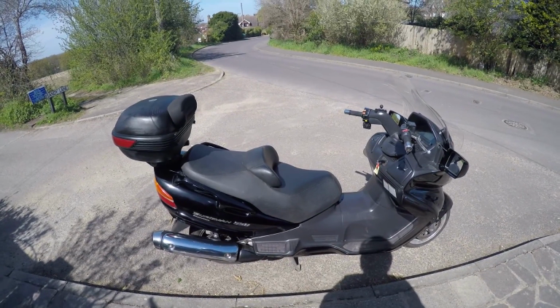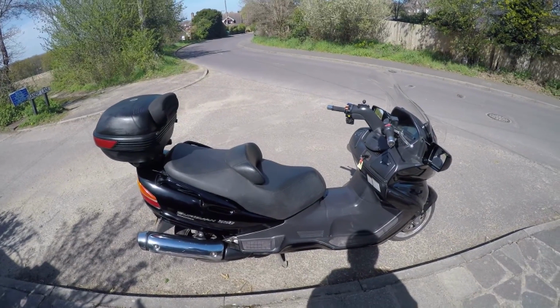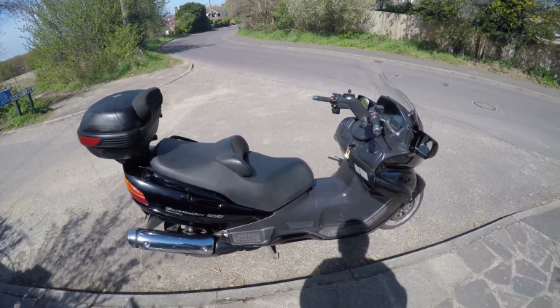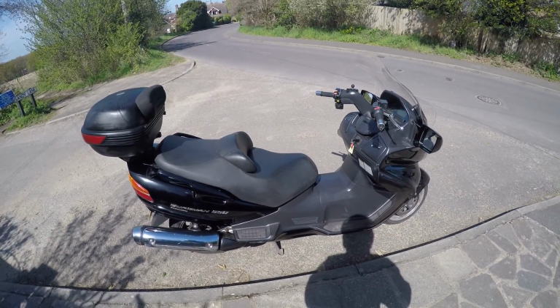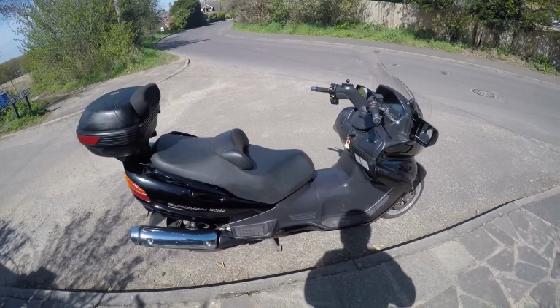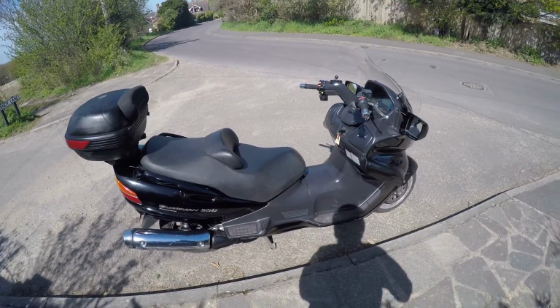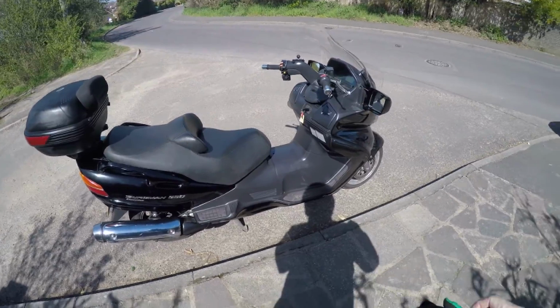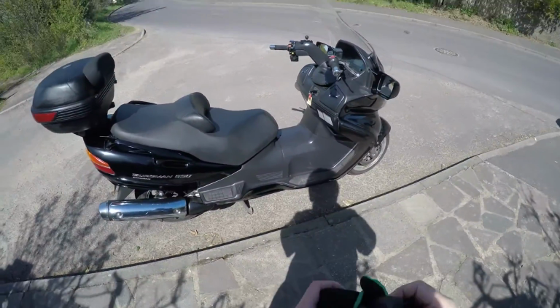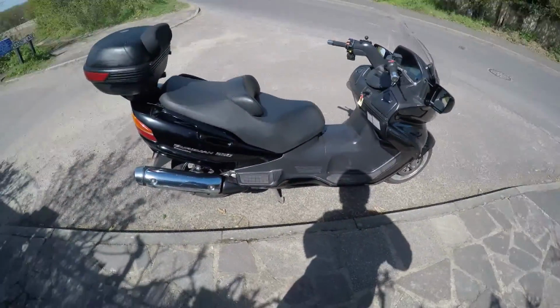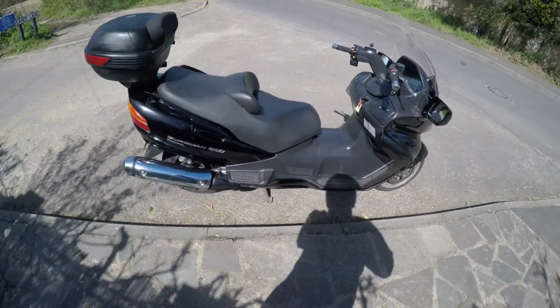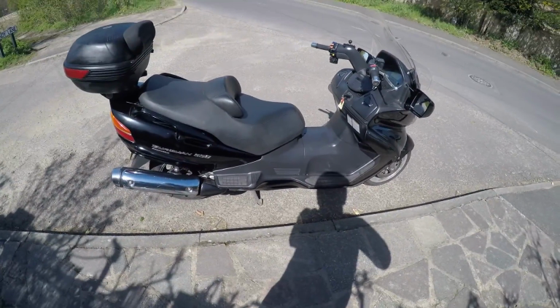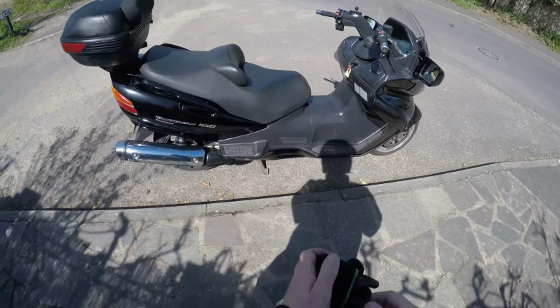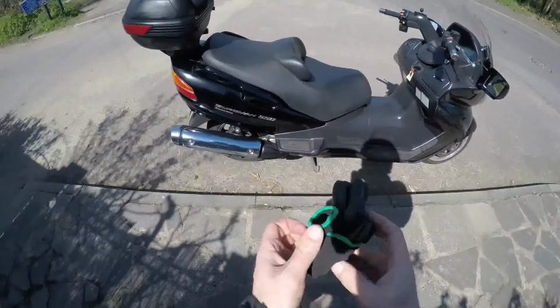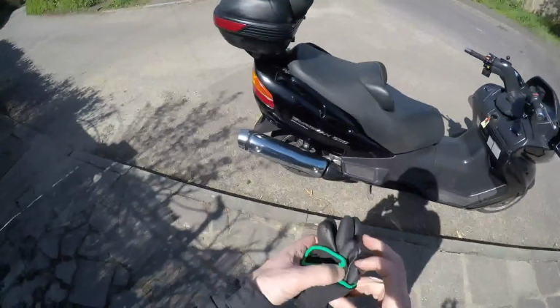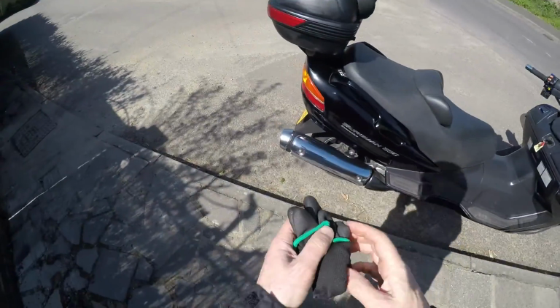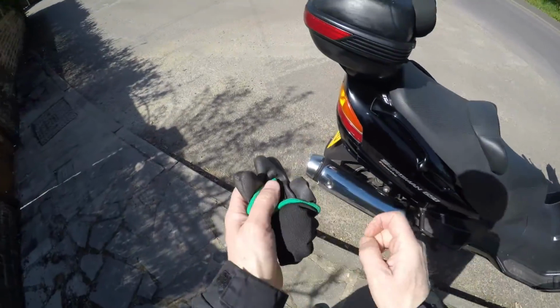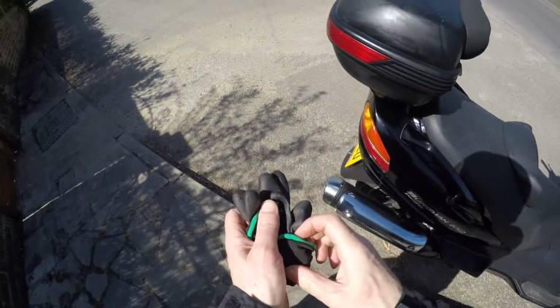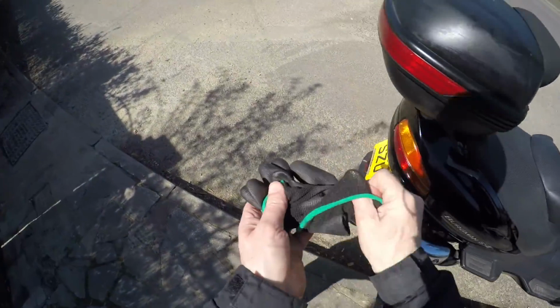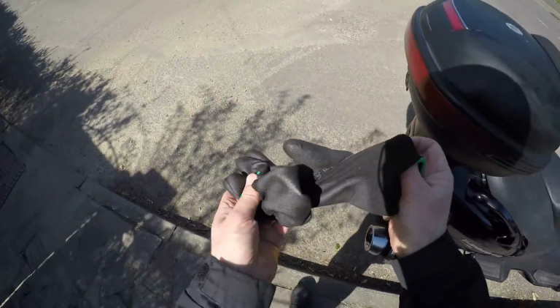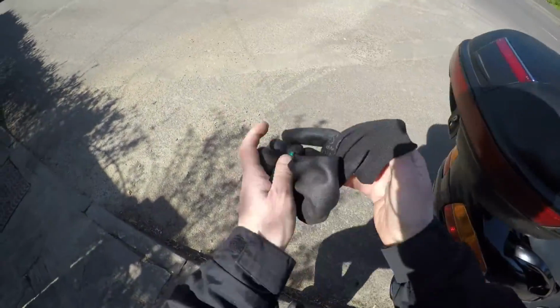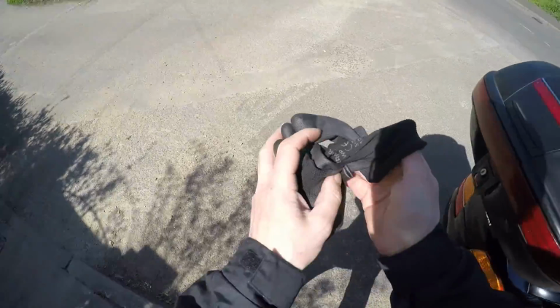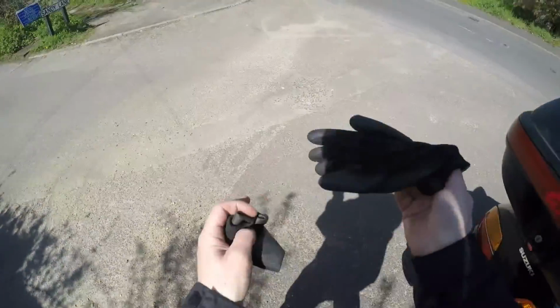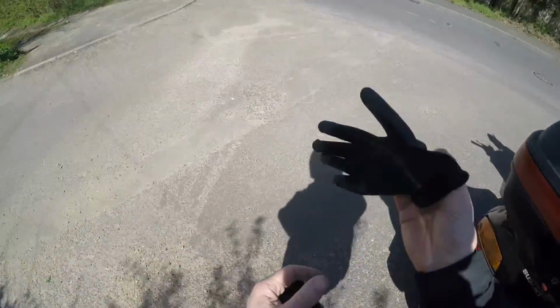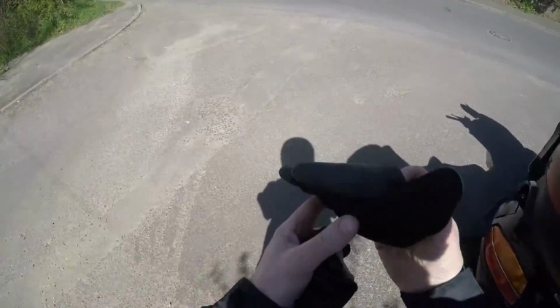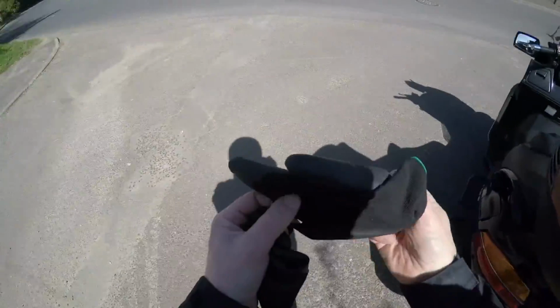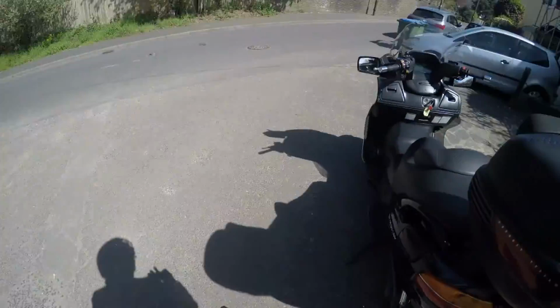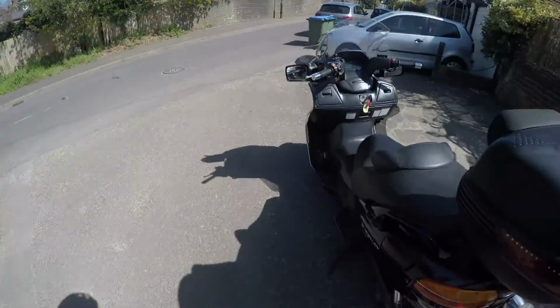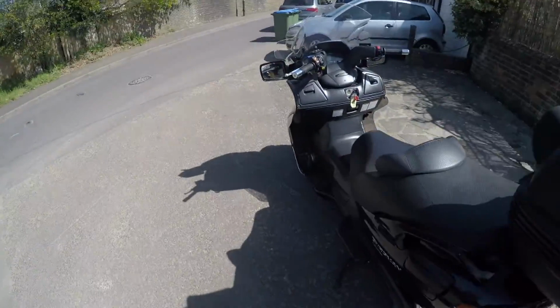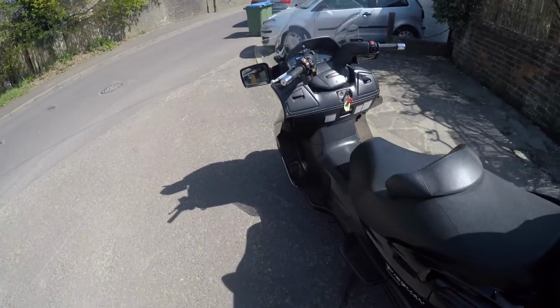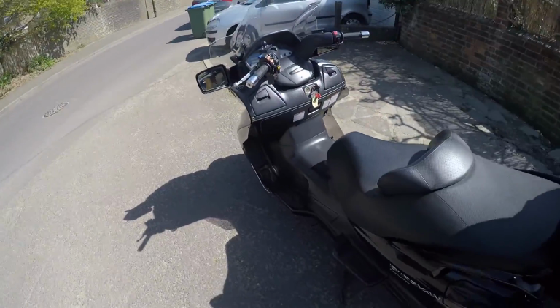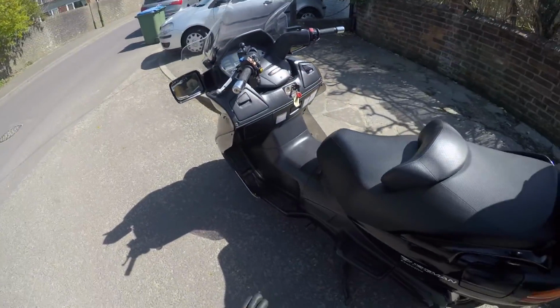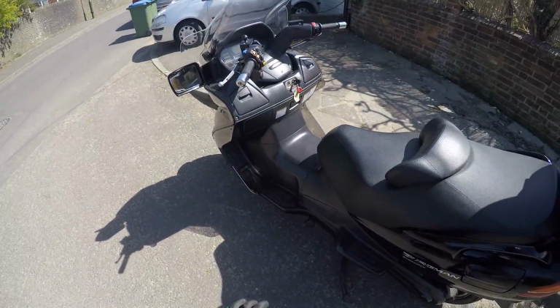If we take the AN650 for a run, I can describe to you what it's like. The first thing you notice with this particular scooter is how smooth it is.